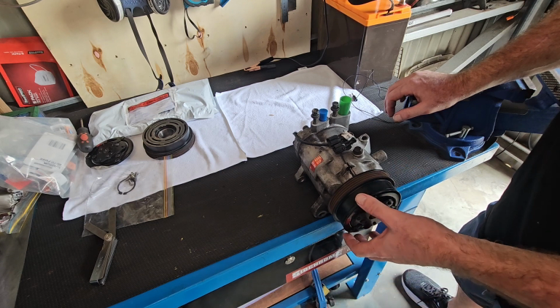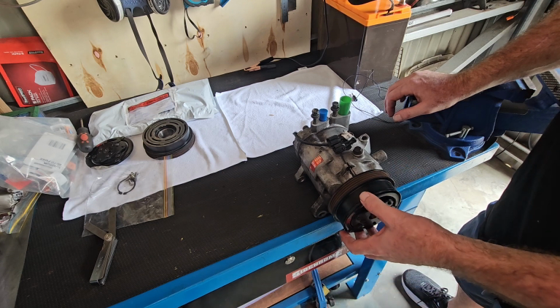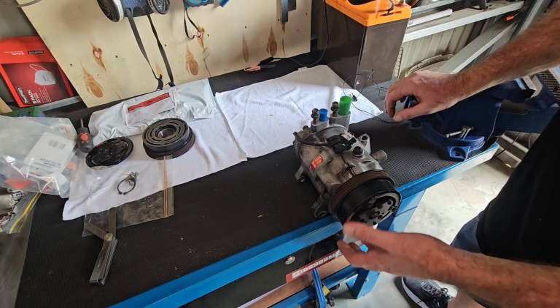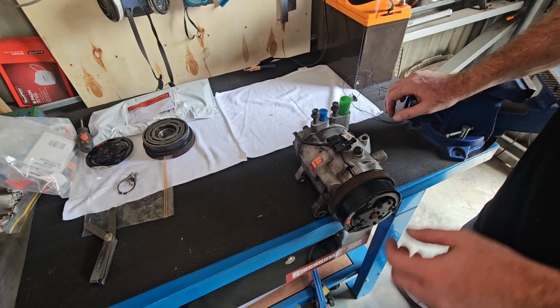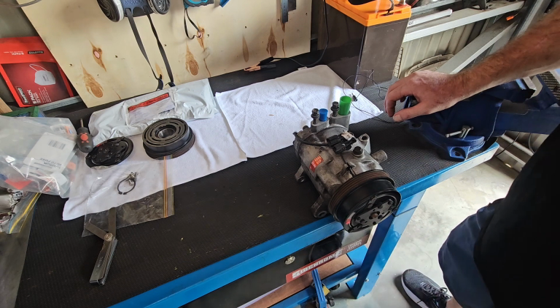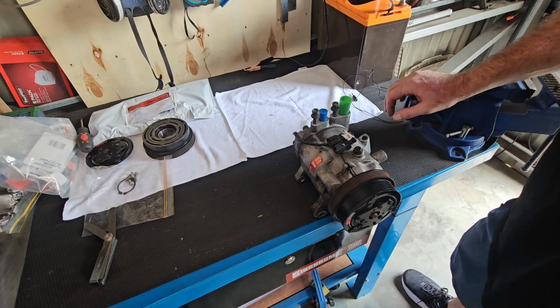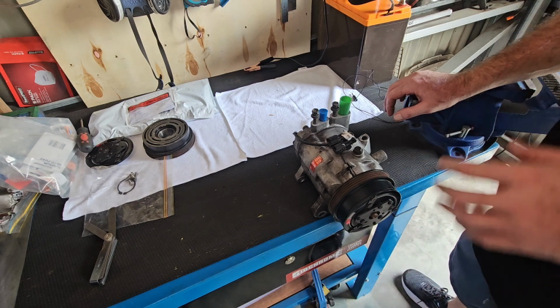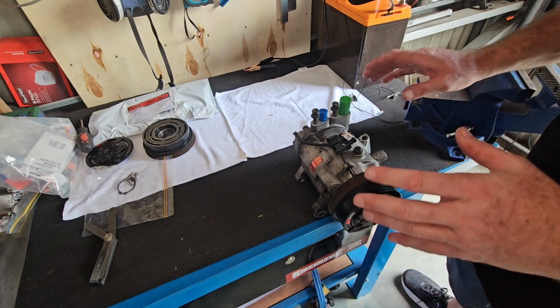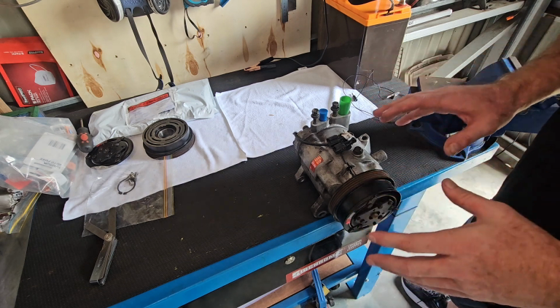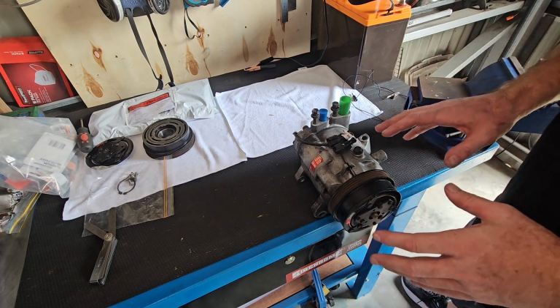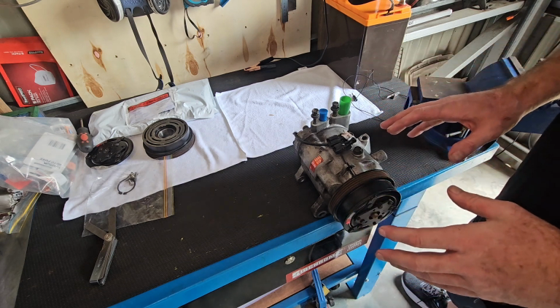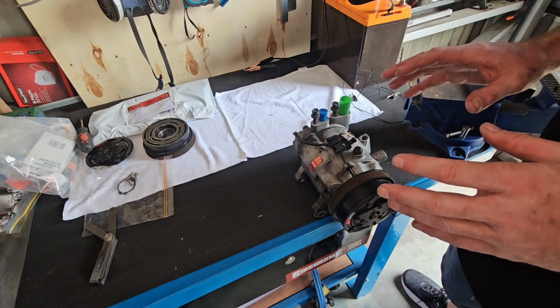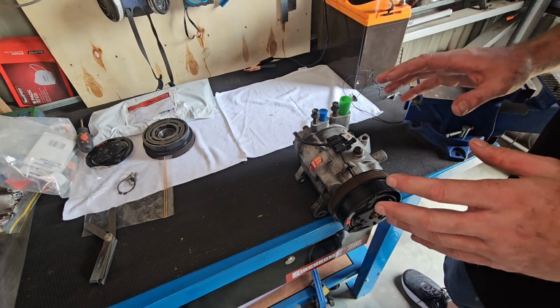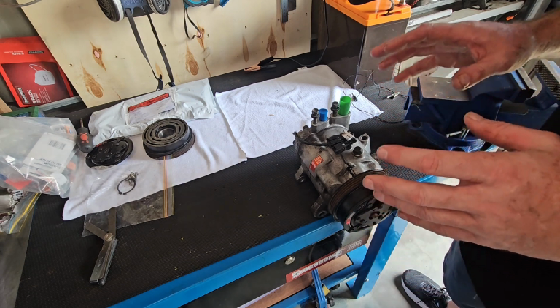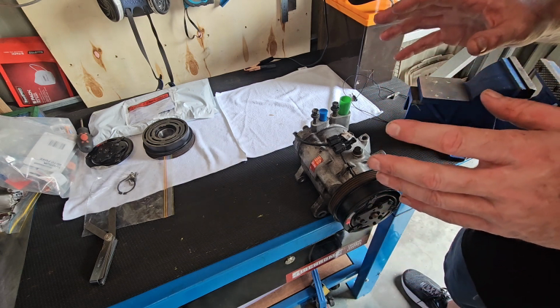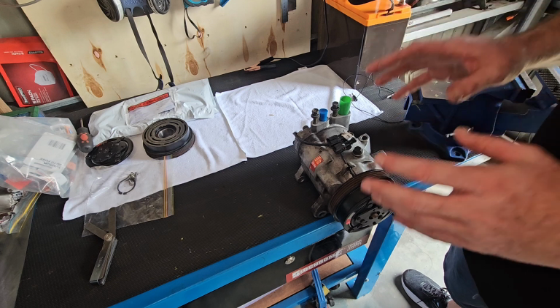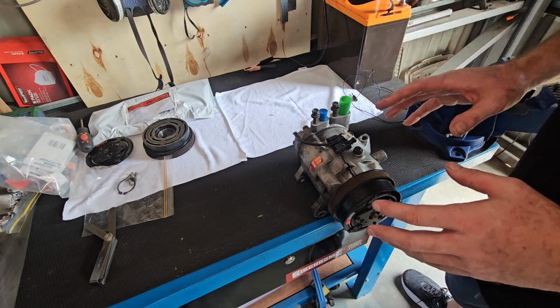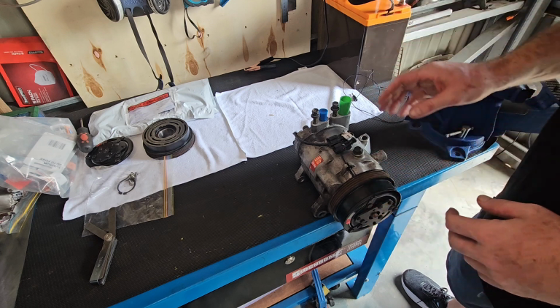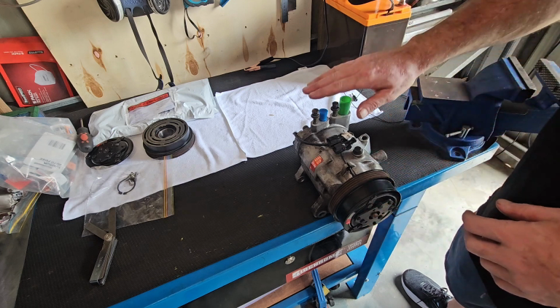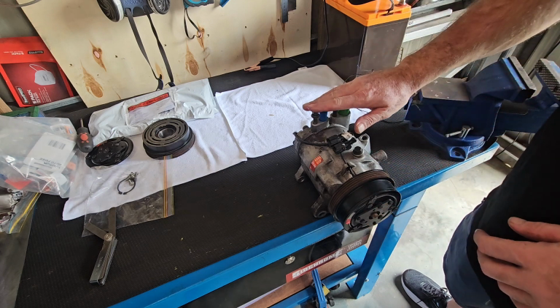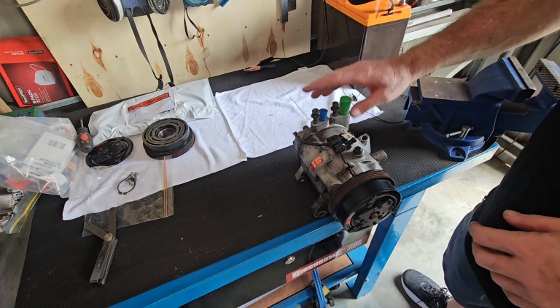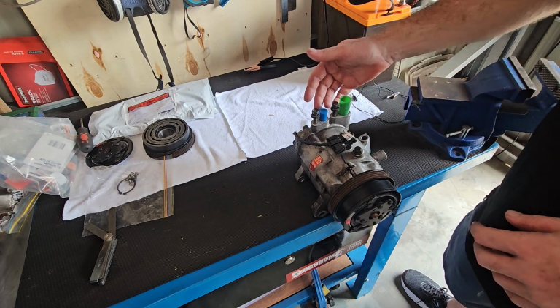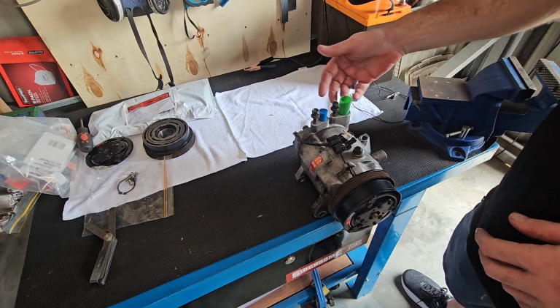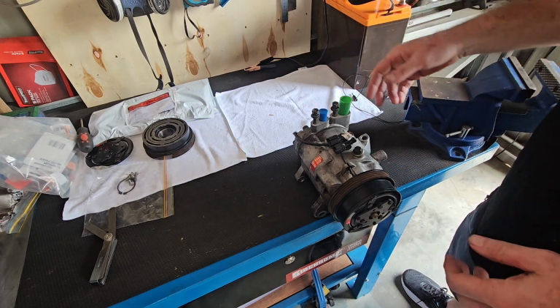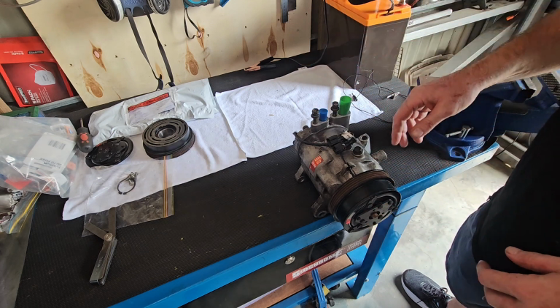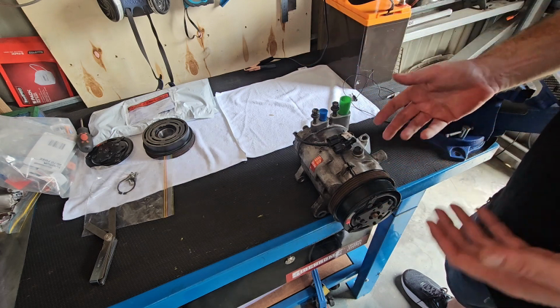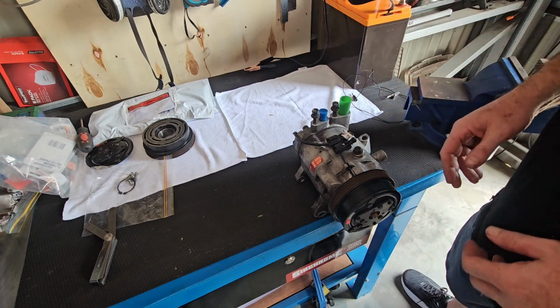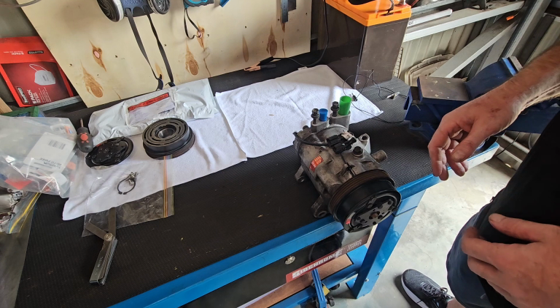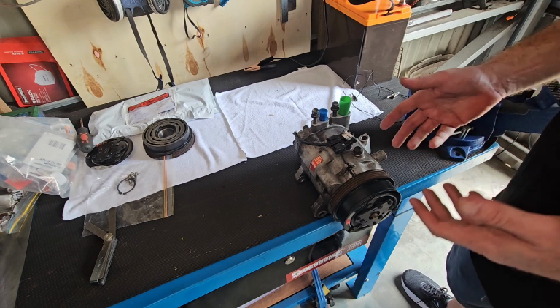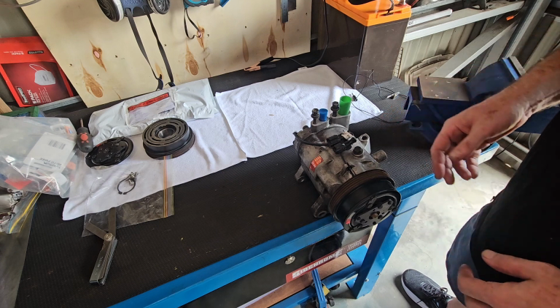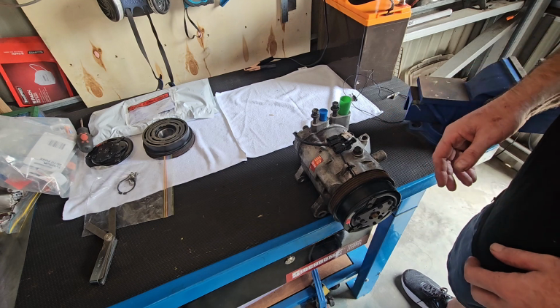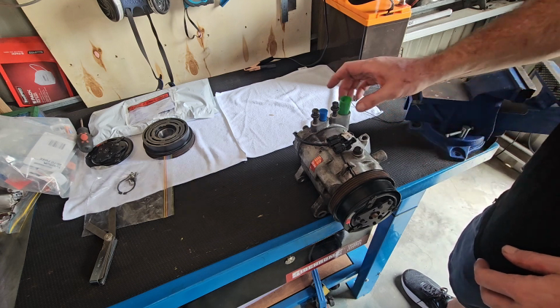One of the things that you can do is actually do this process while it's on the car, because obviously this section here is the connection for all your gas, so the idea is not to have to degas your car.